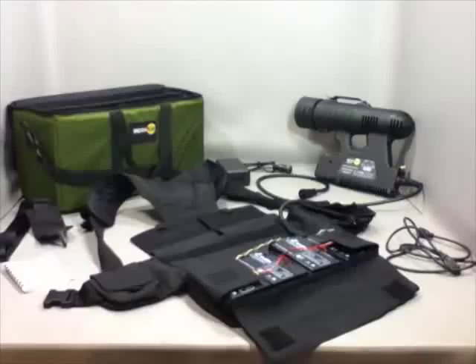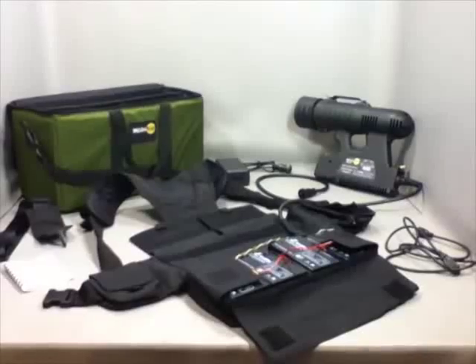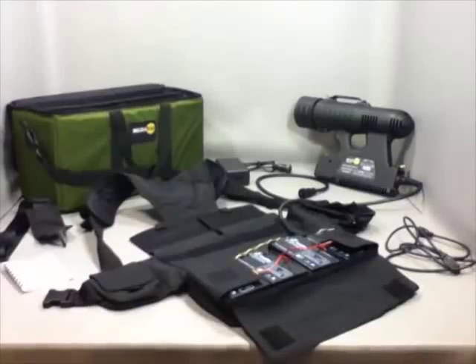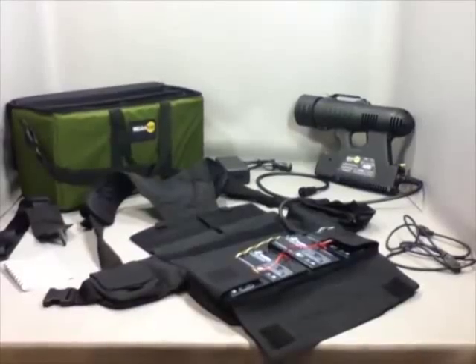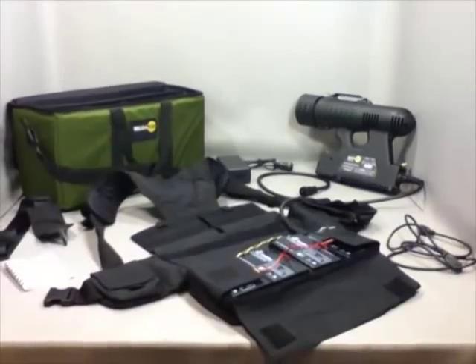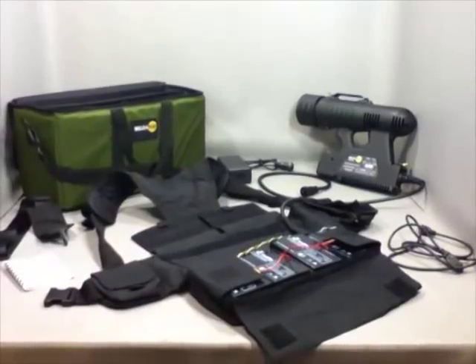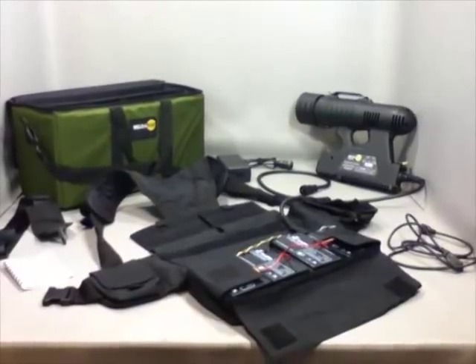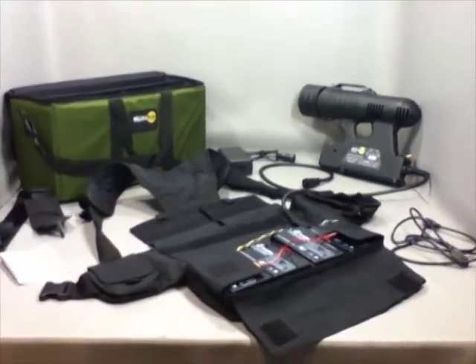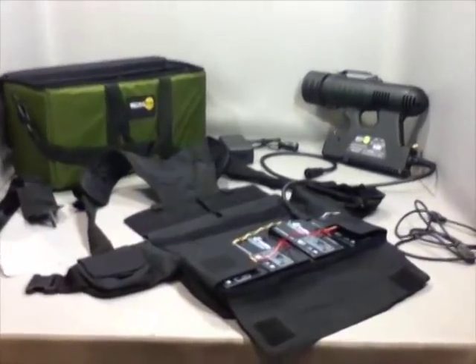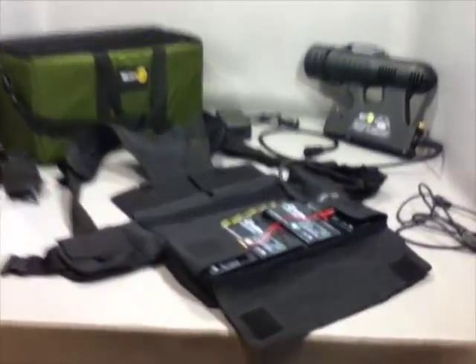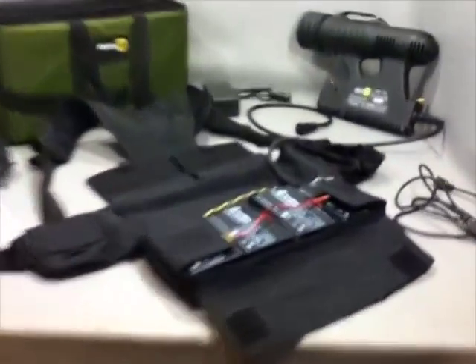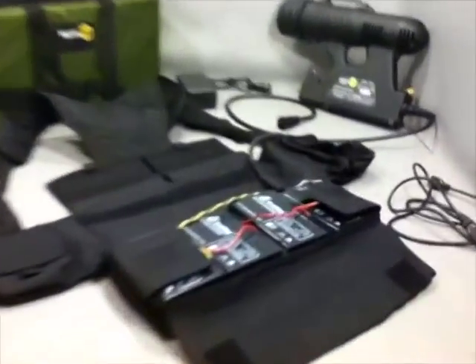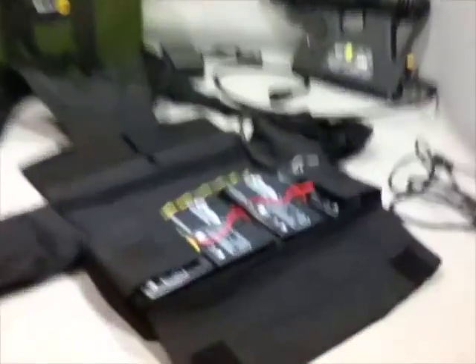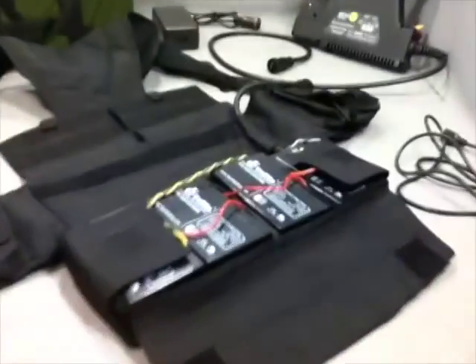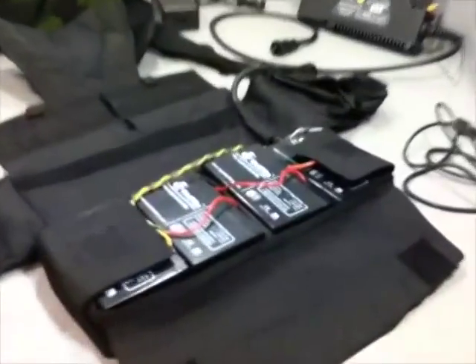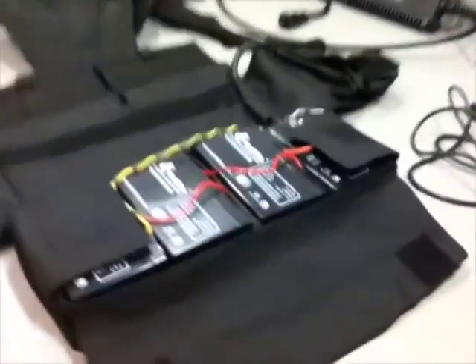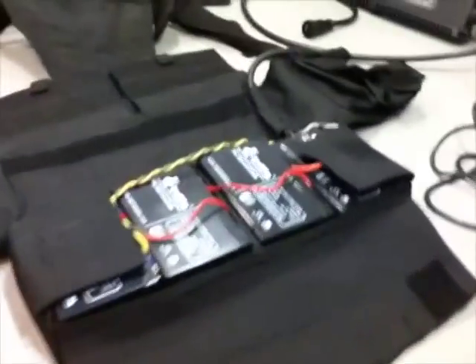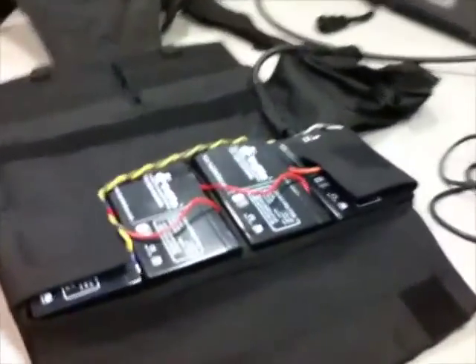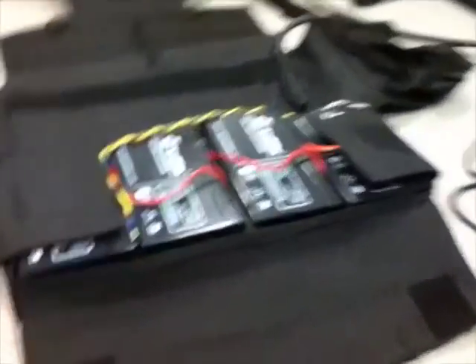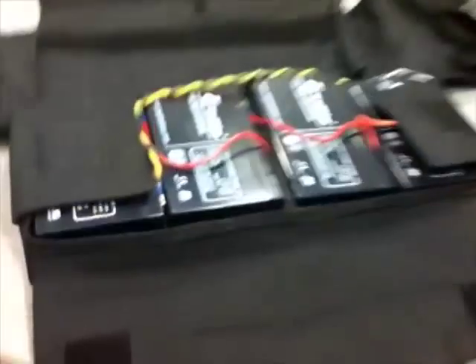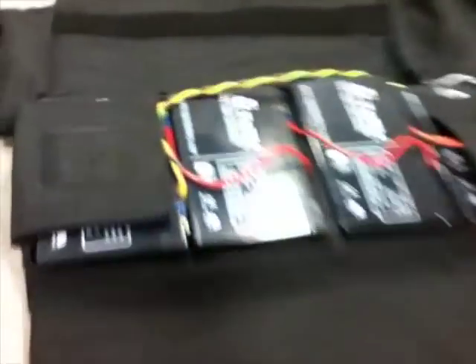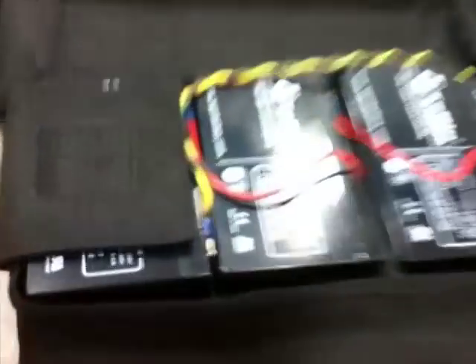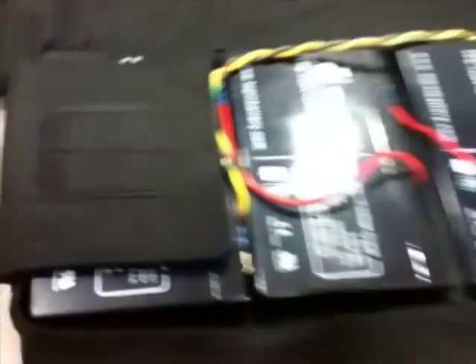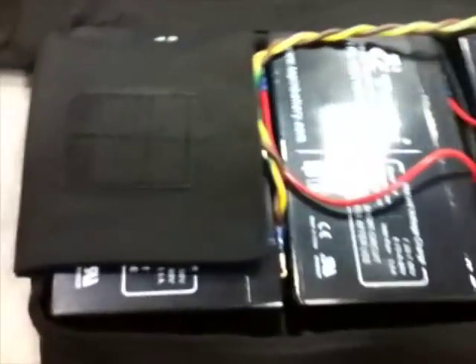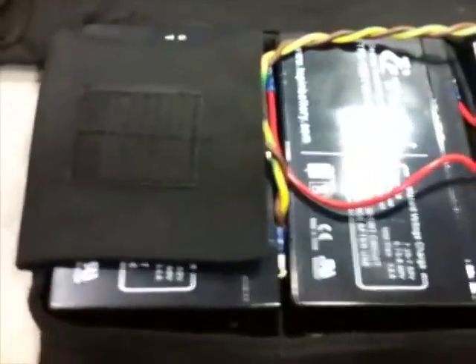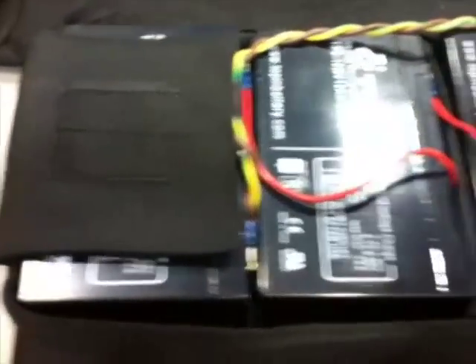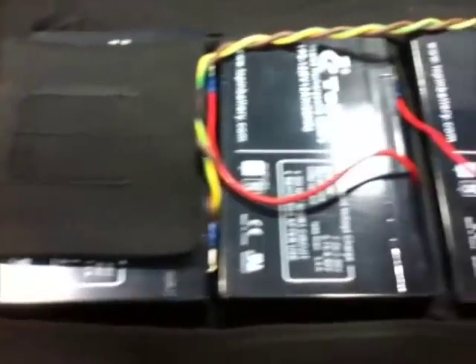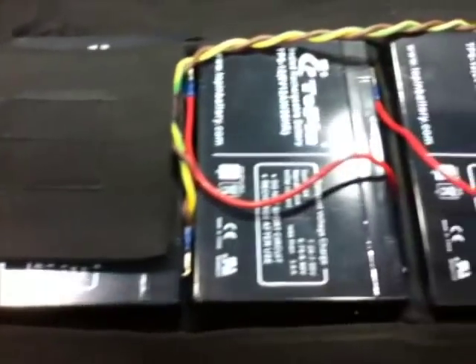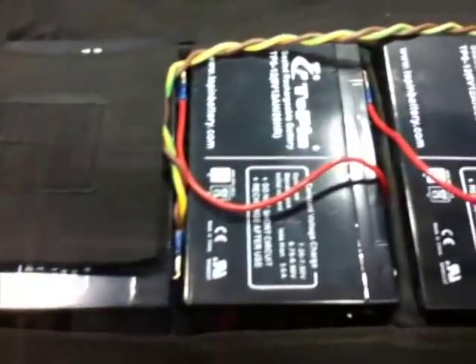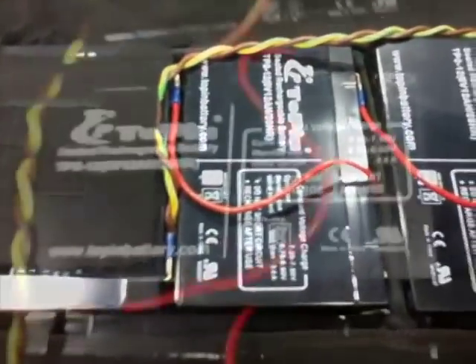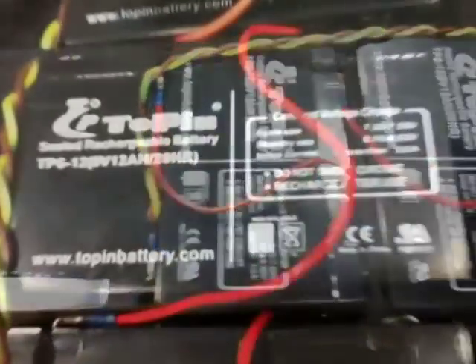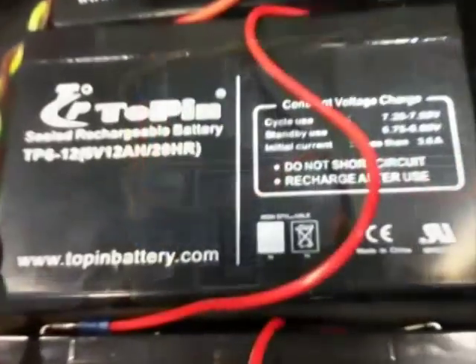This is a MegaRay MR250 searchlight. It consists of a main unit and a battery pack. The battery pack is attached to a vest for easier handling.